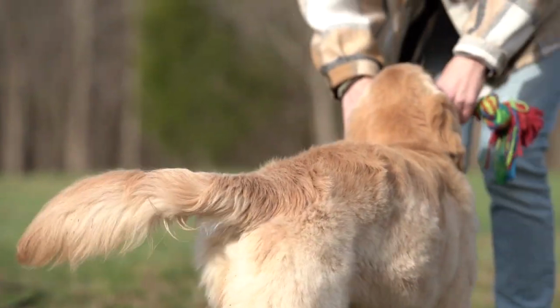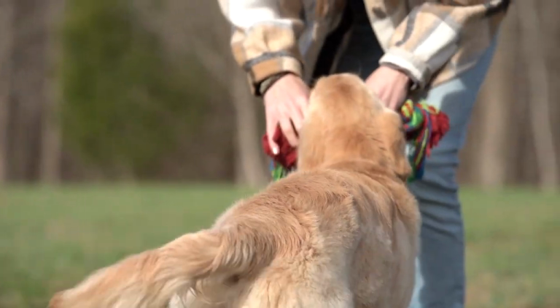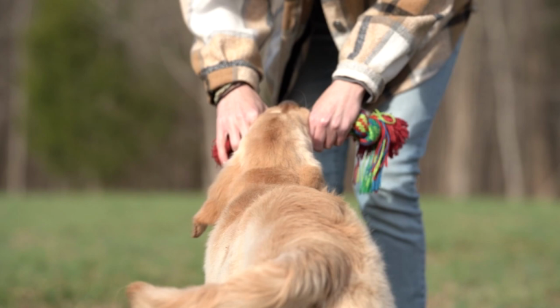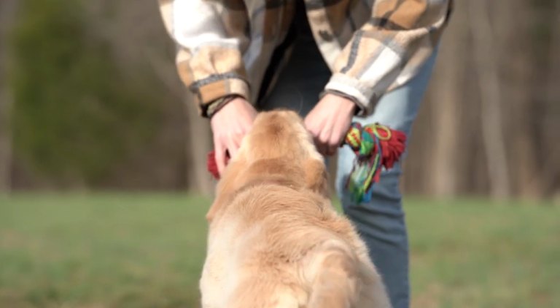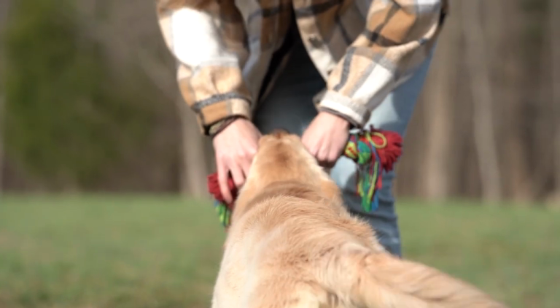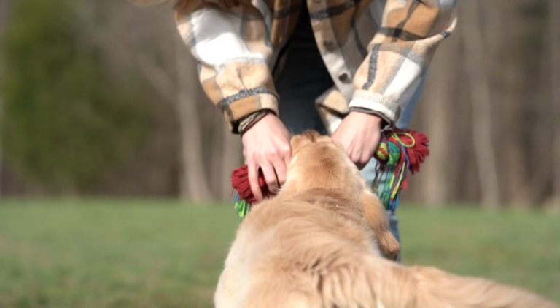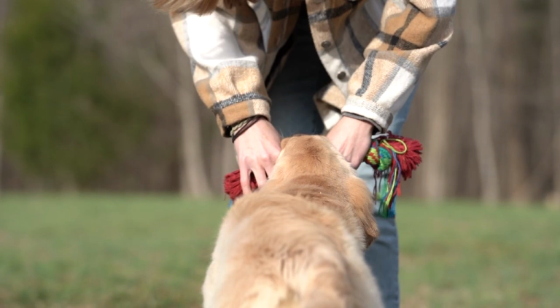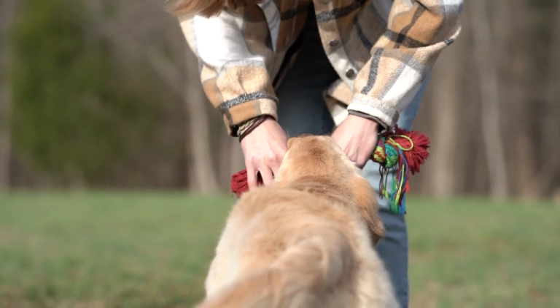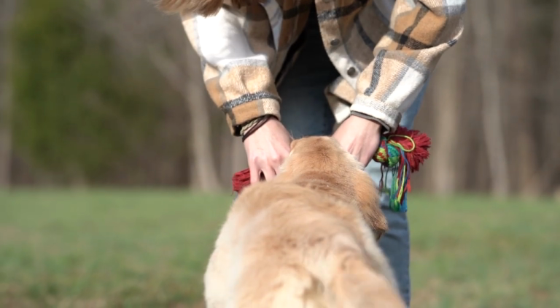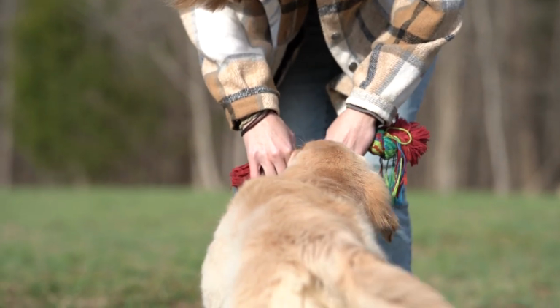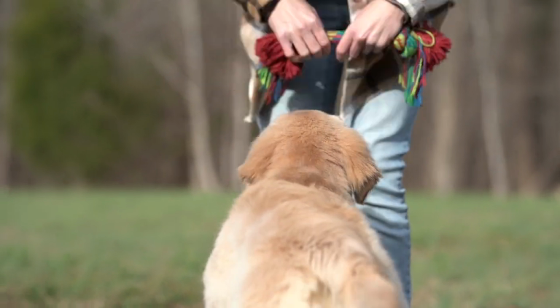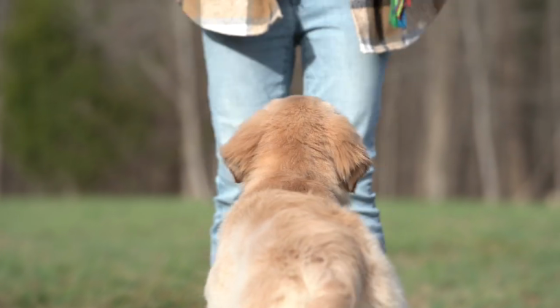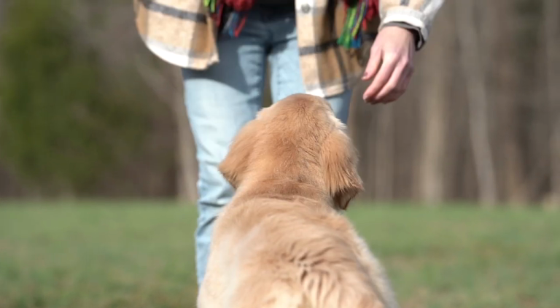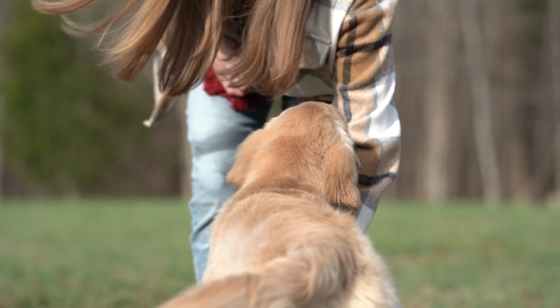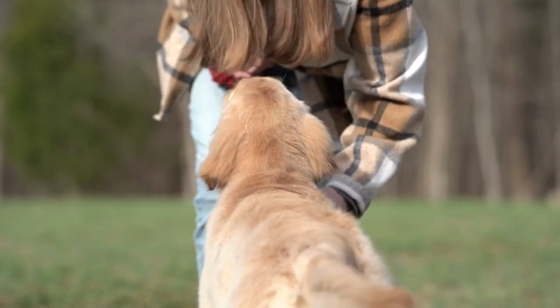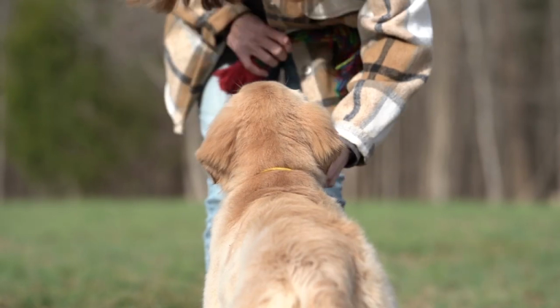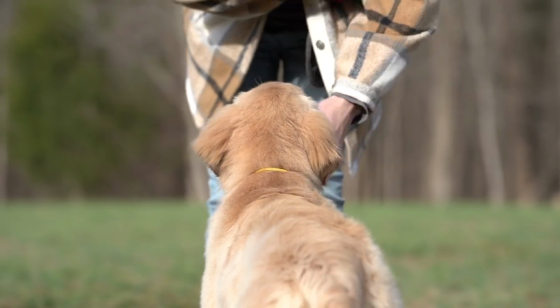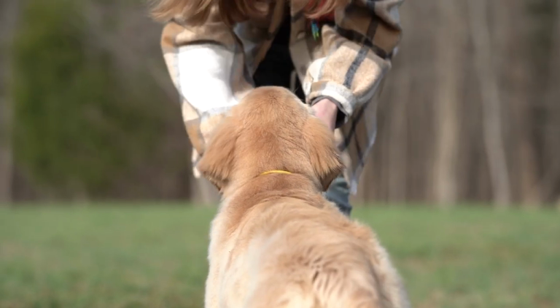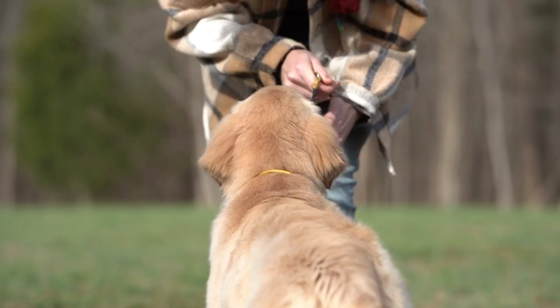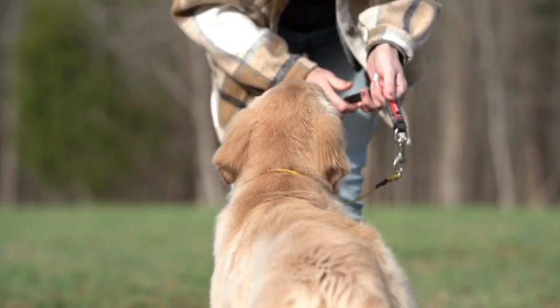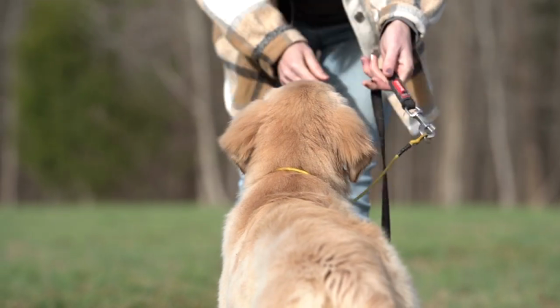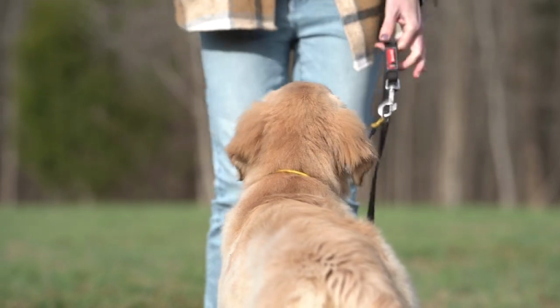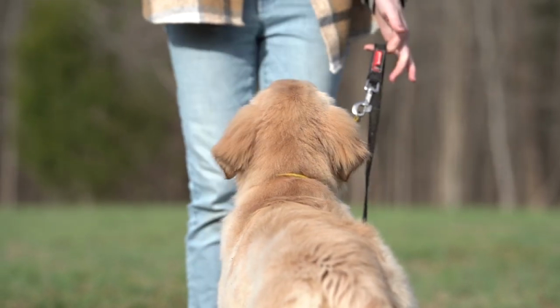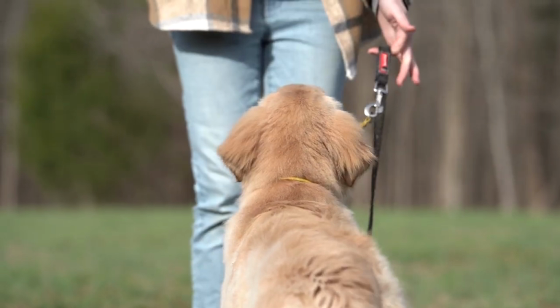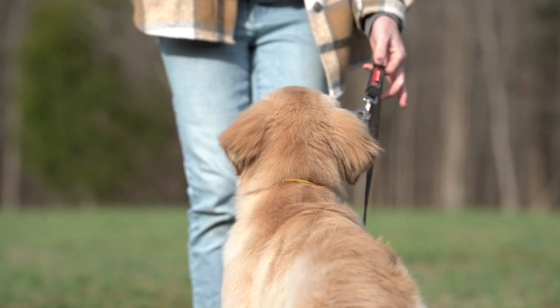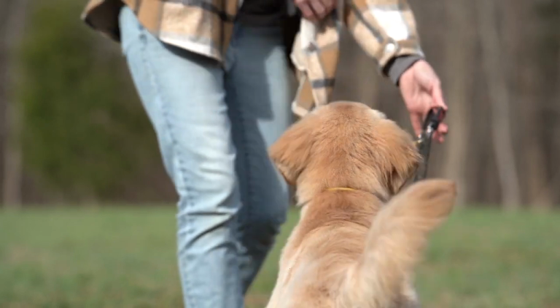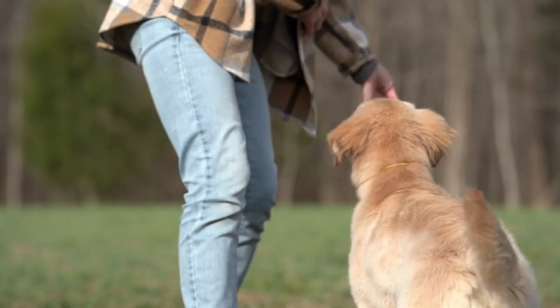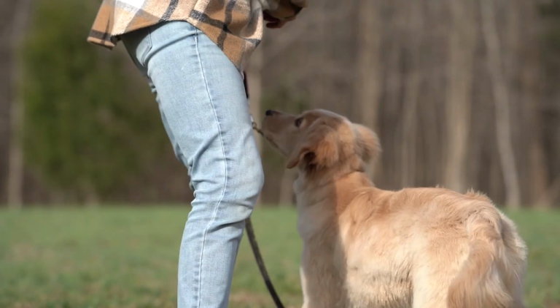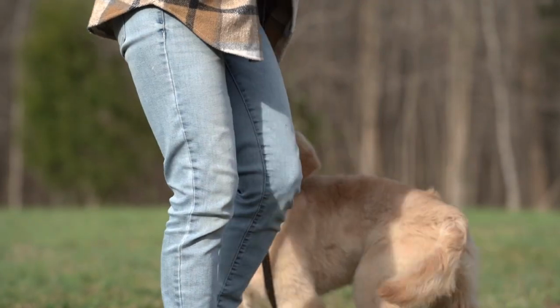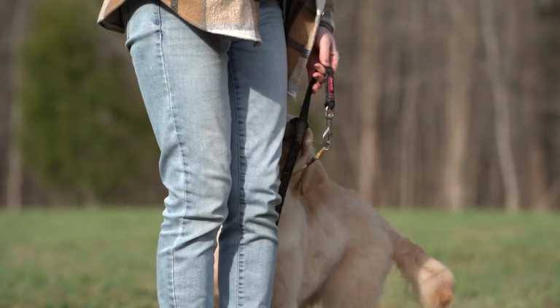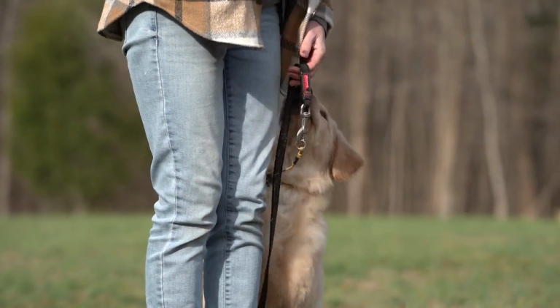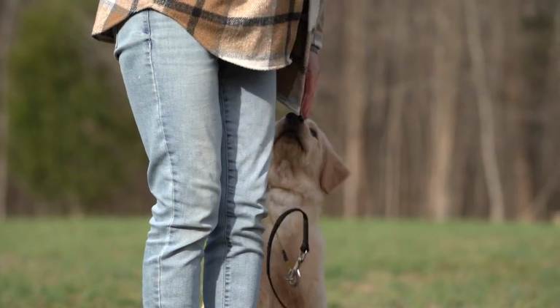Out! I'm going to pick up my leash so I'm going to aid her a little bit with this heel position. Jenga, heel! Get it!